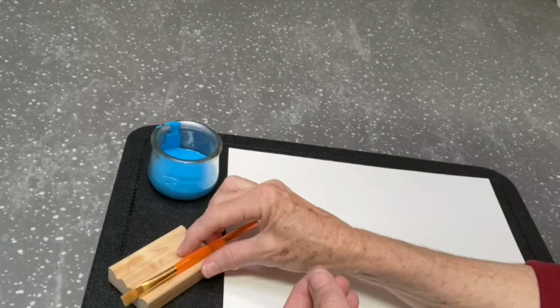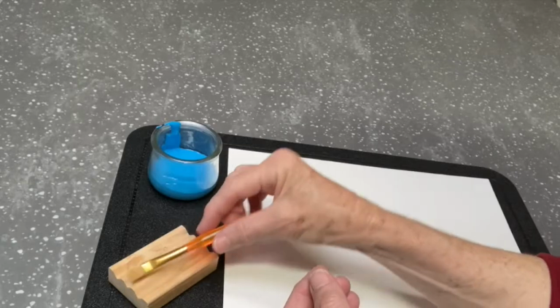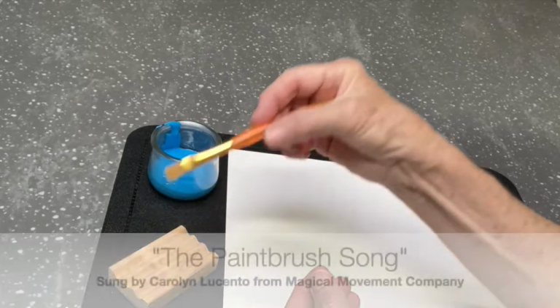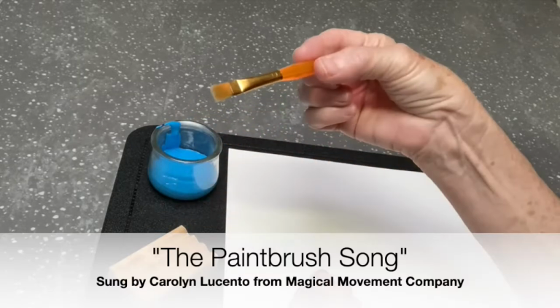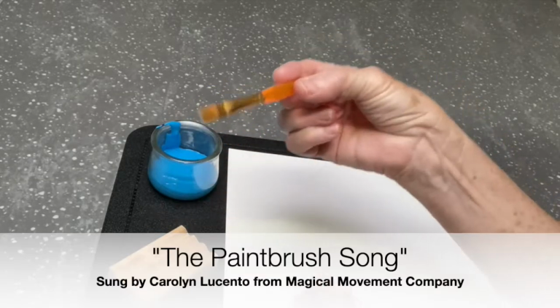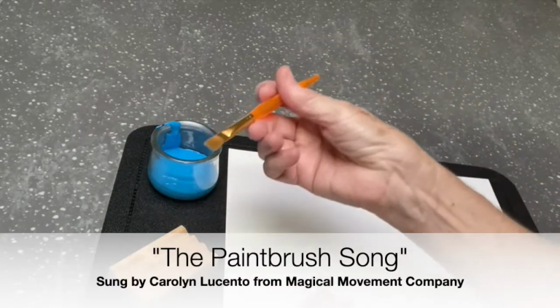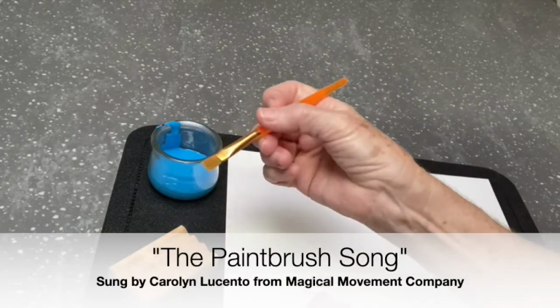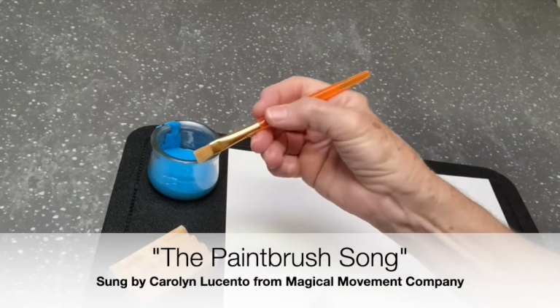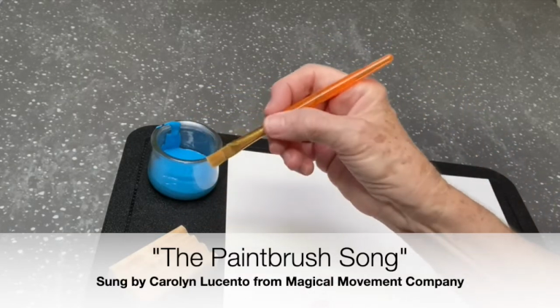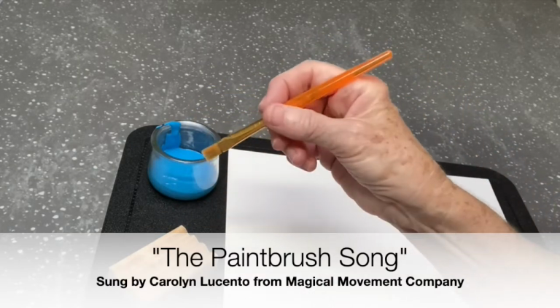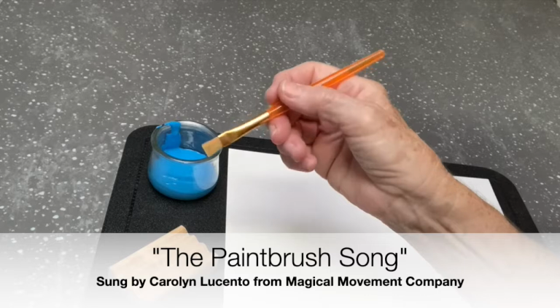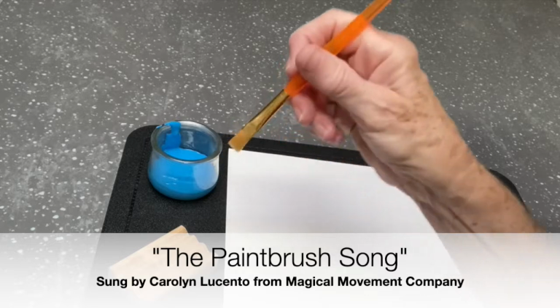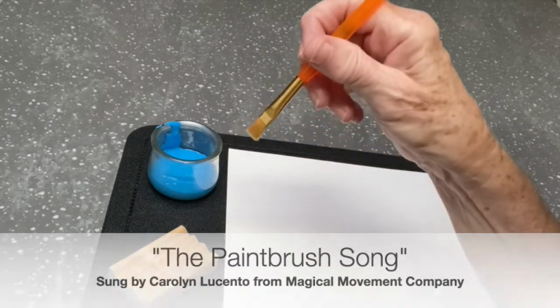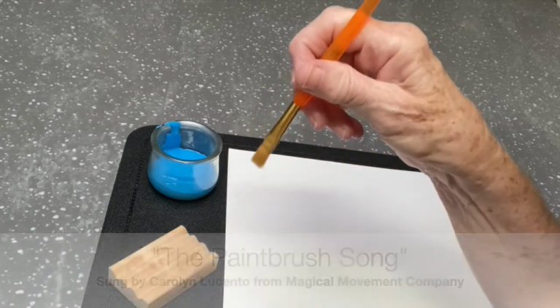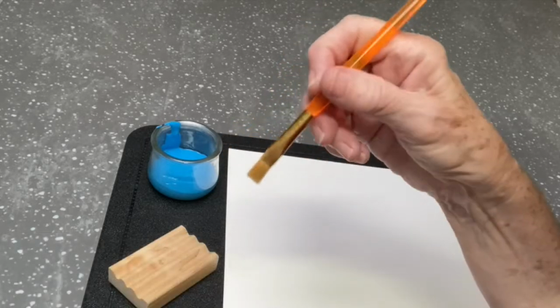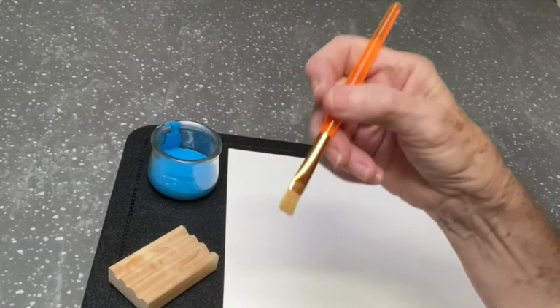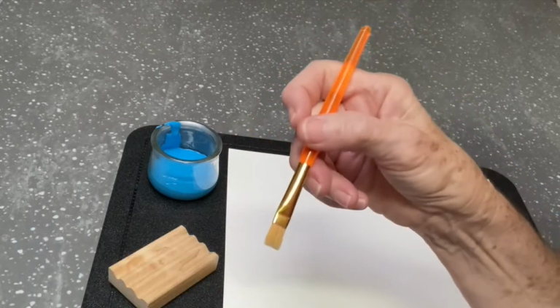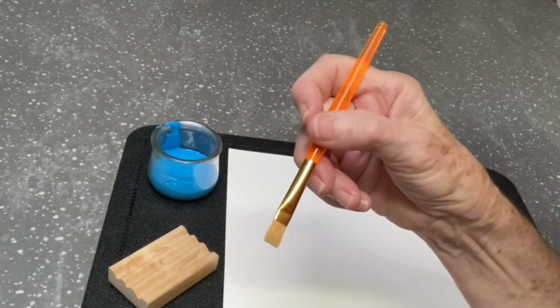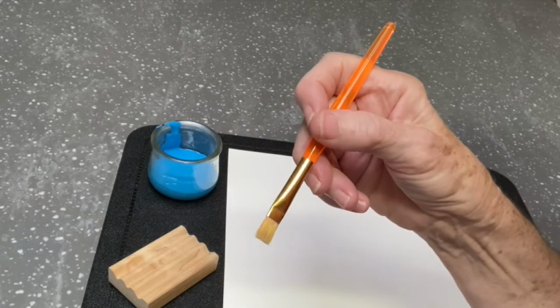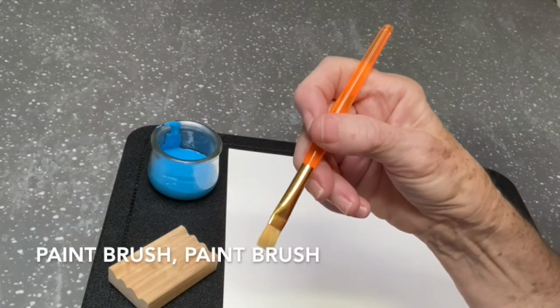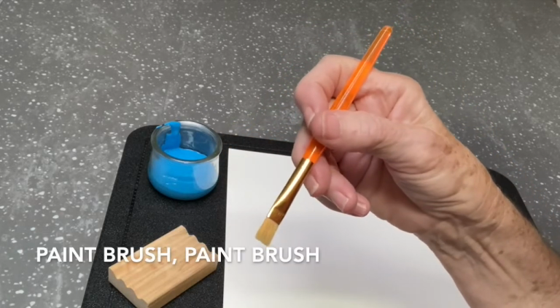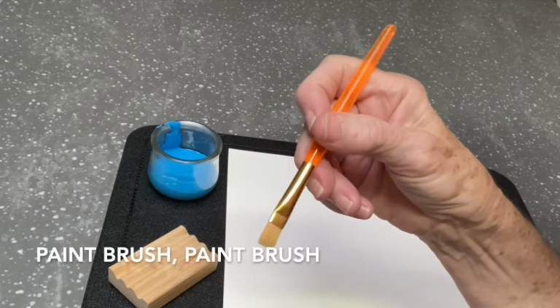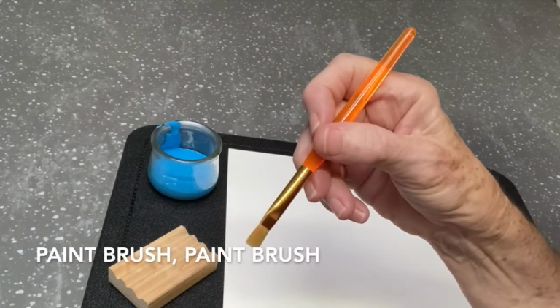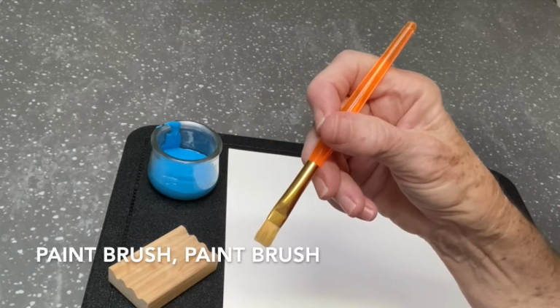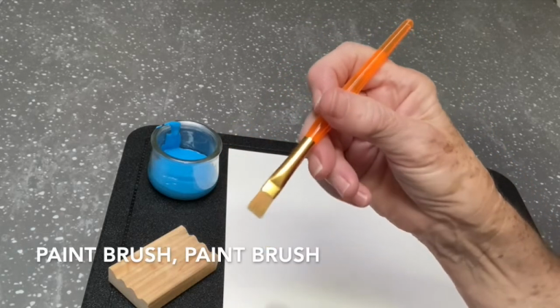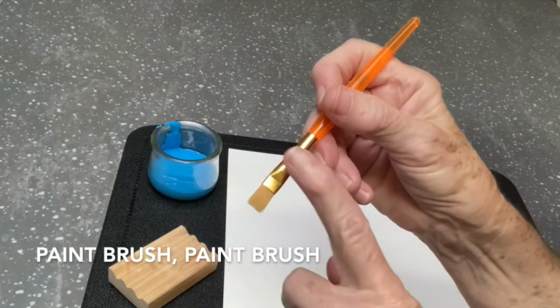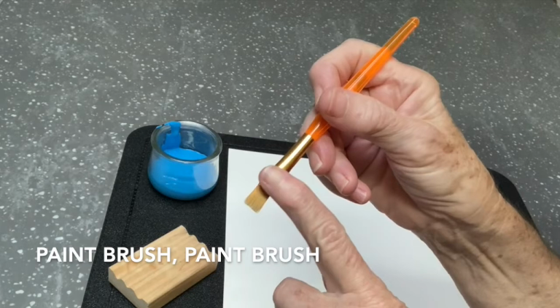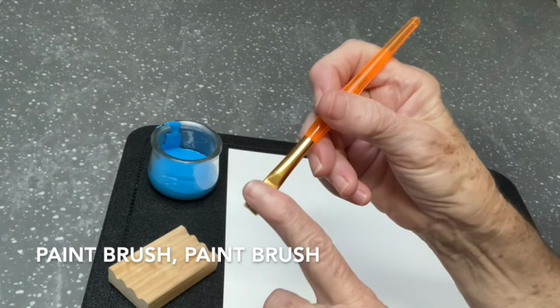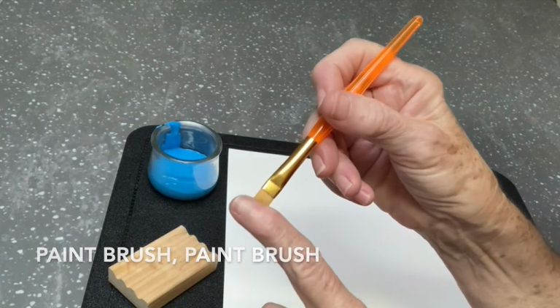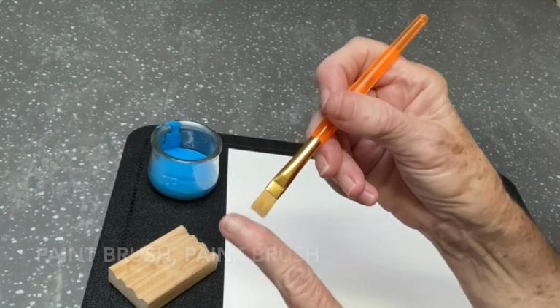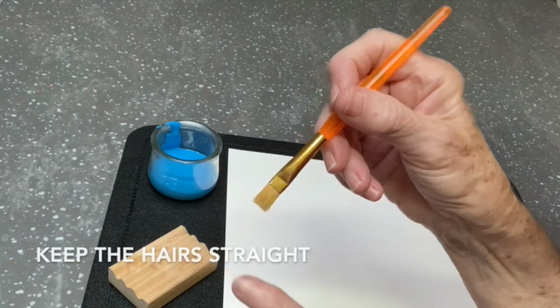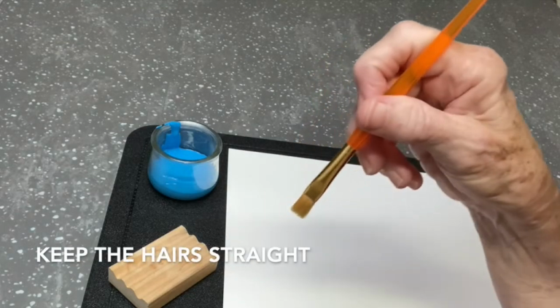The paintbrush song. Paintbrush, paintbrush, keep the hairs straight.